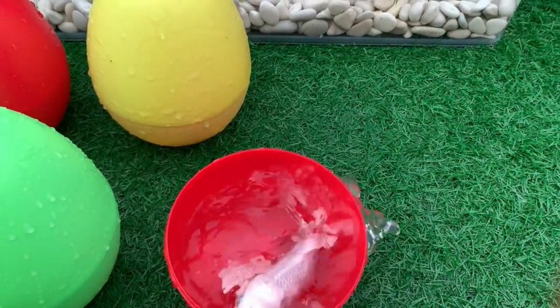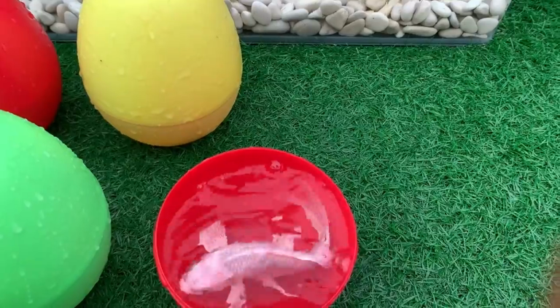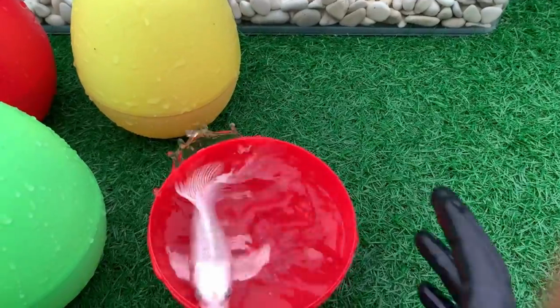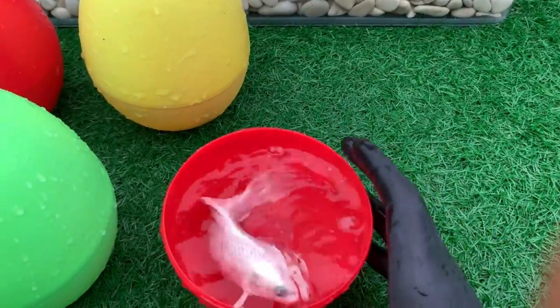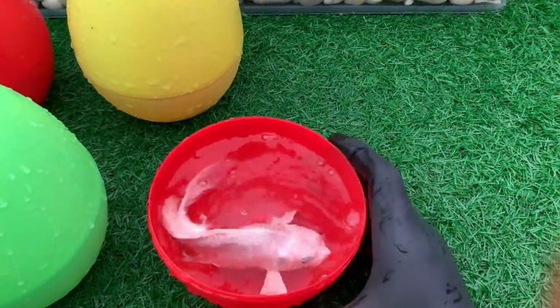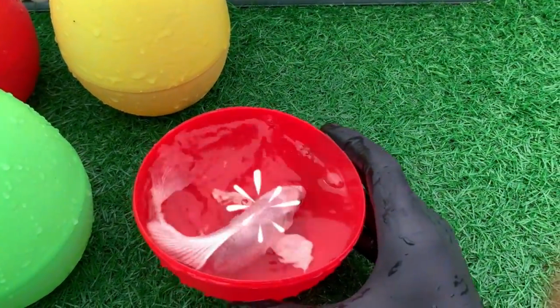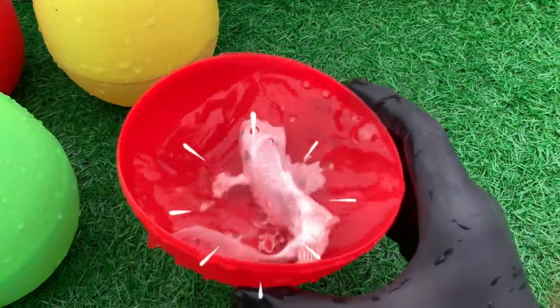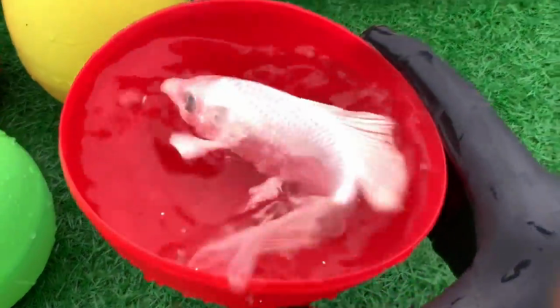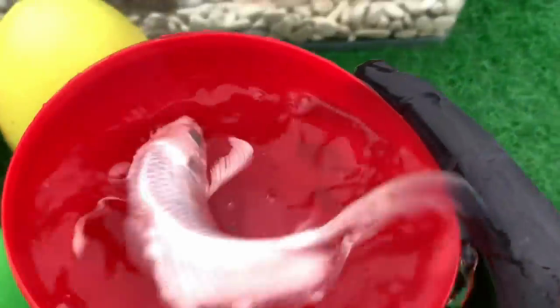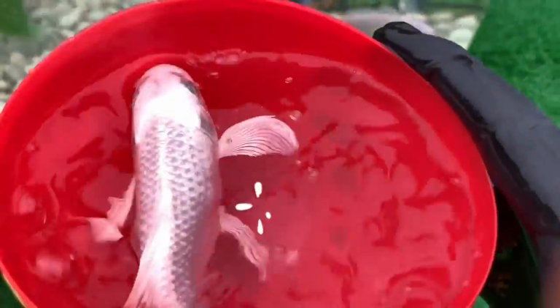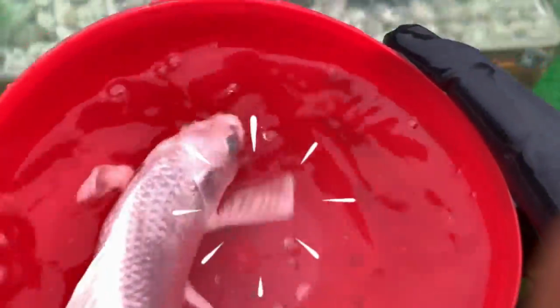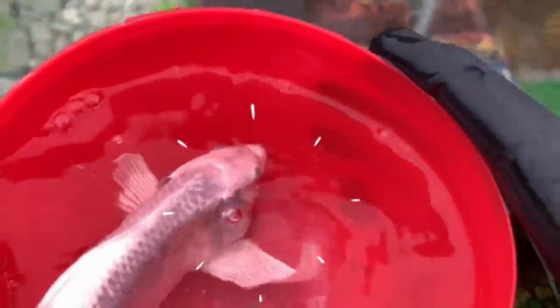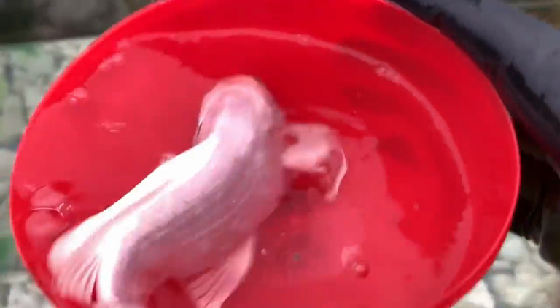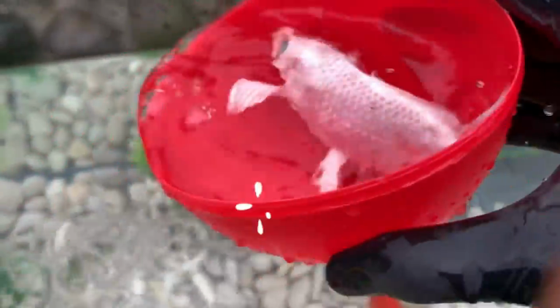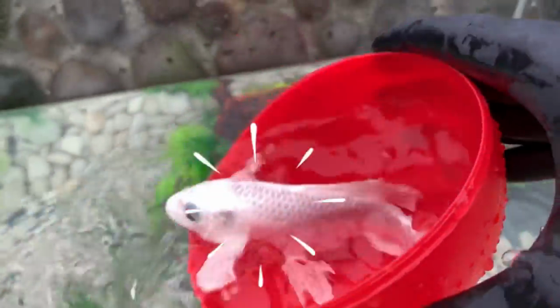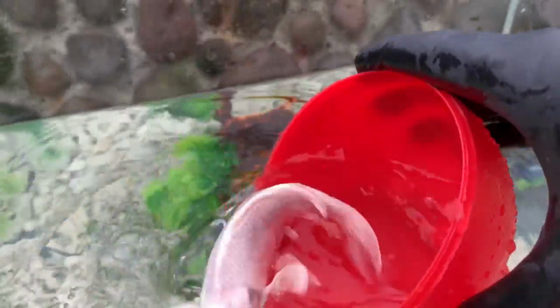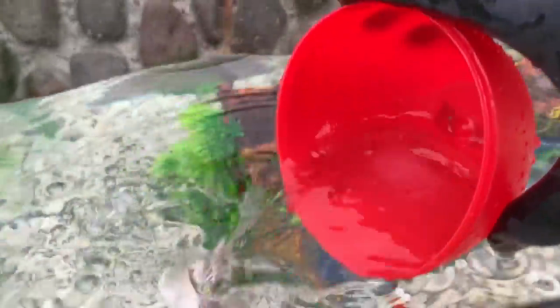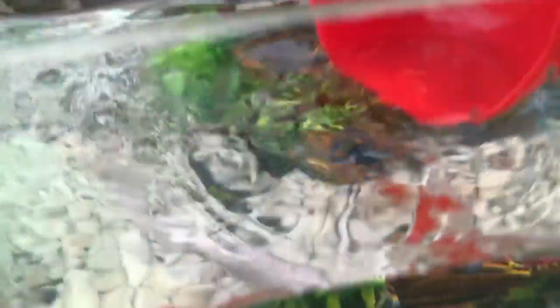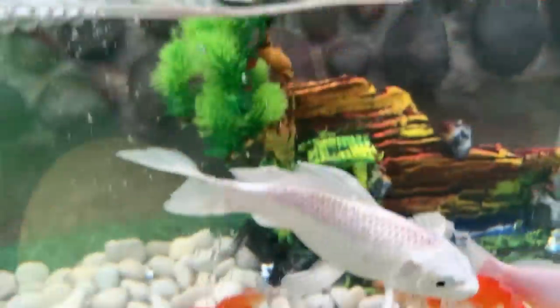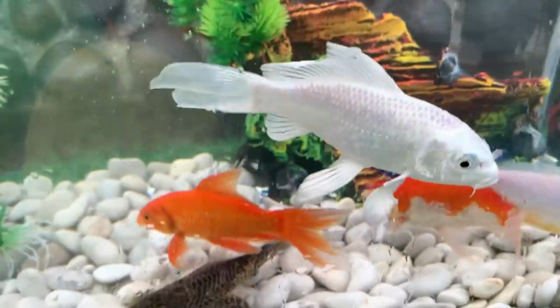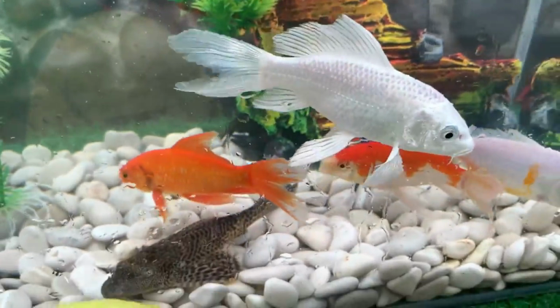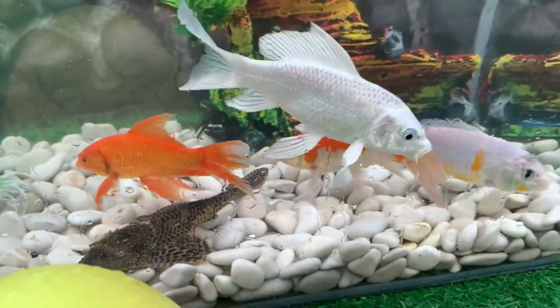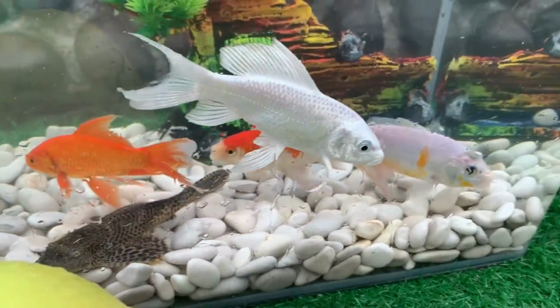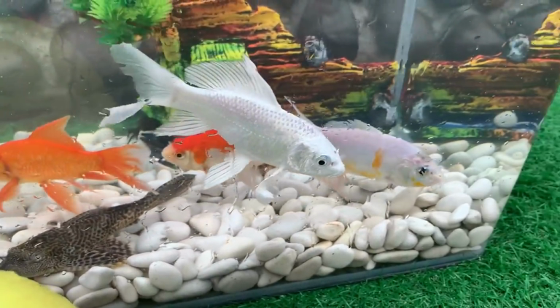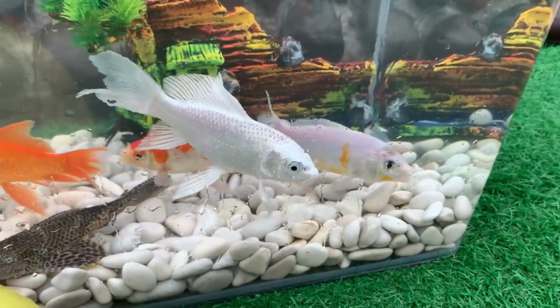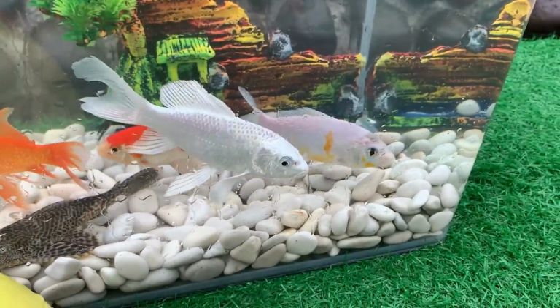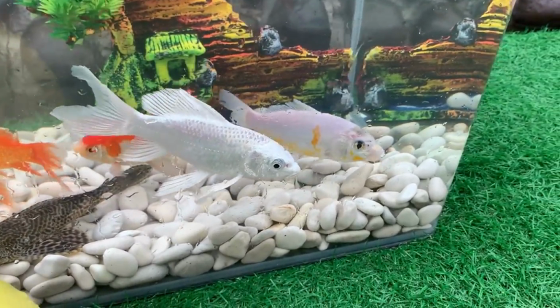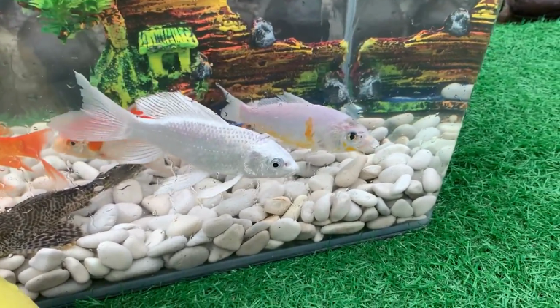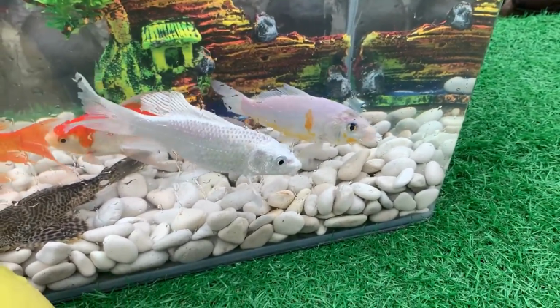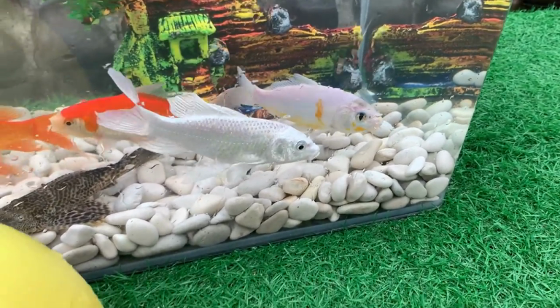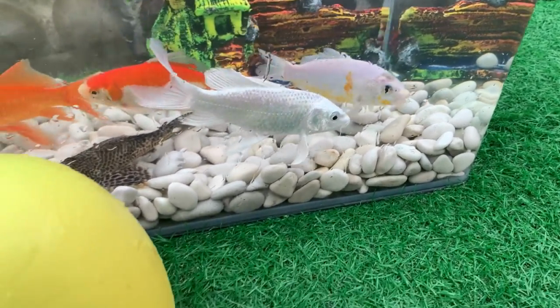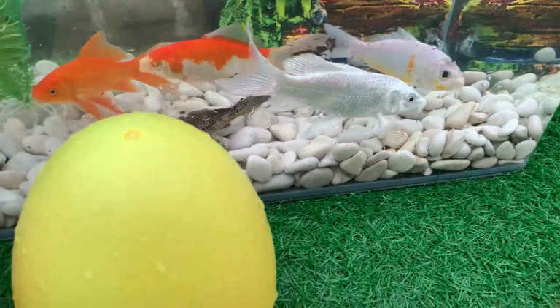Look at this, it is a butterfly koi. The standard criteria used in these events has evolved over many years.